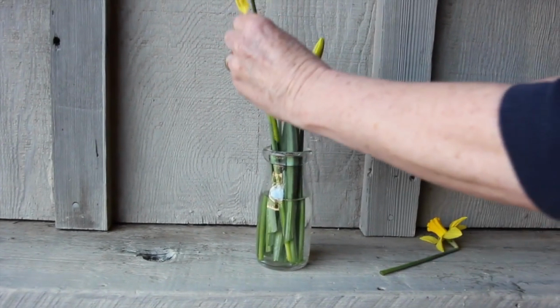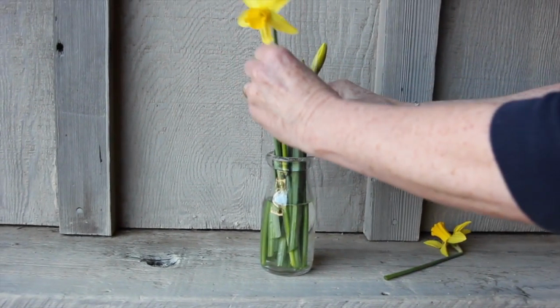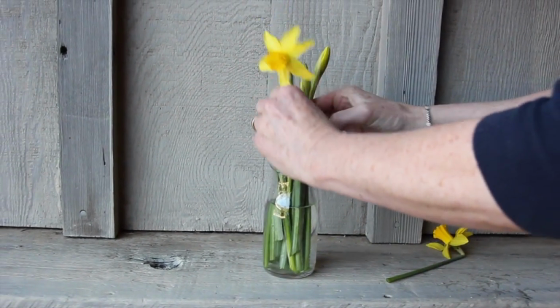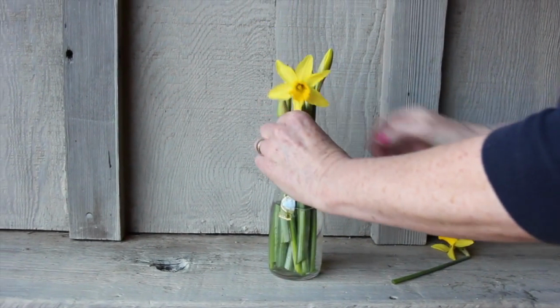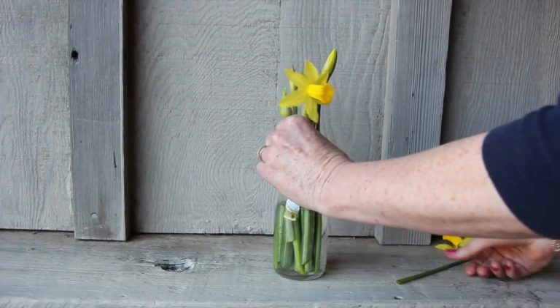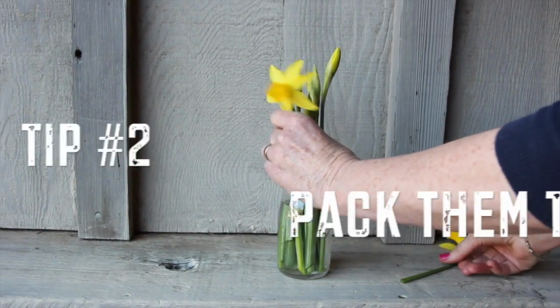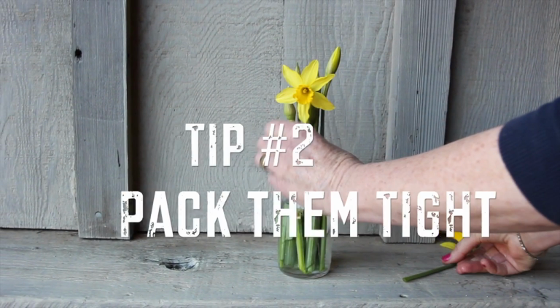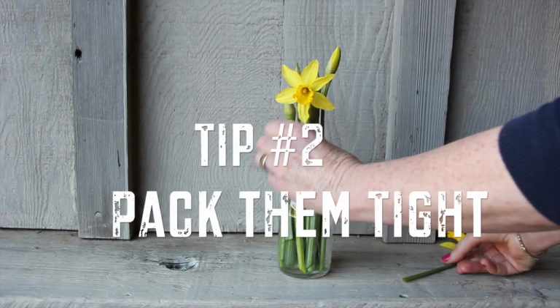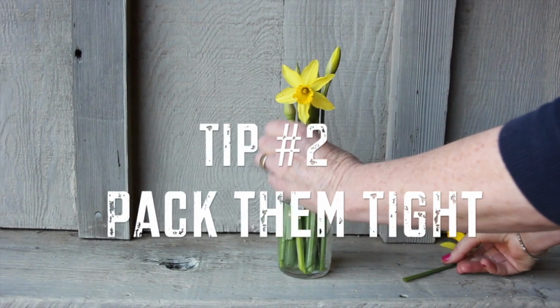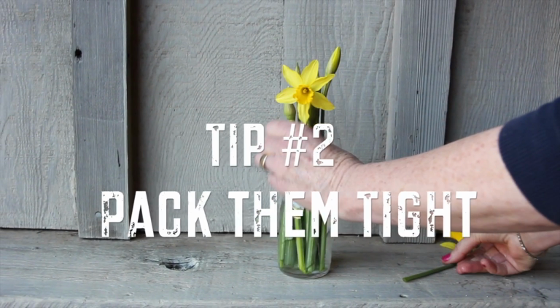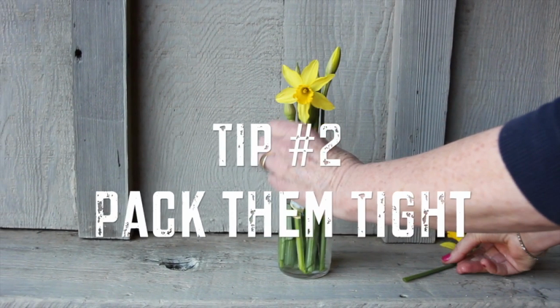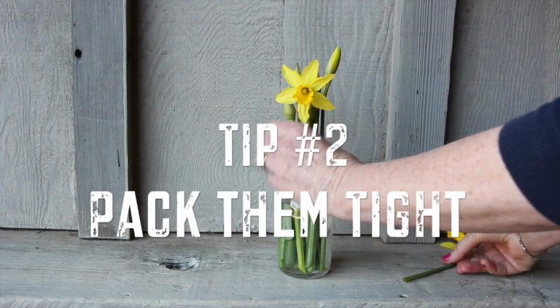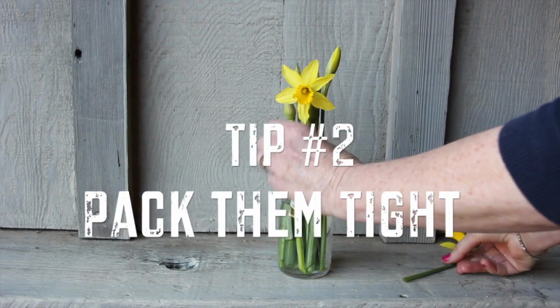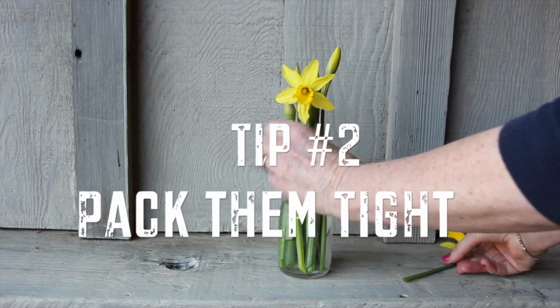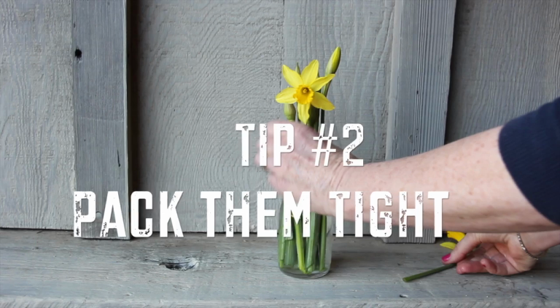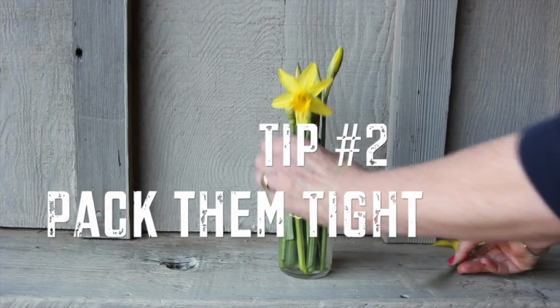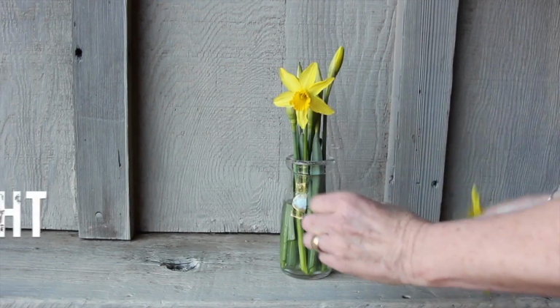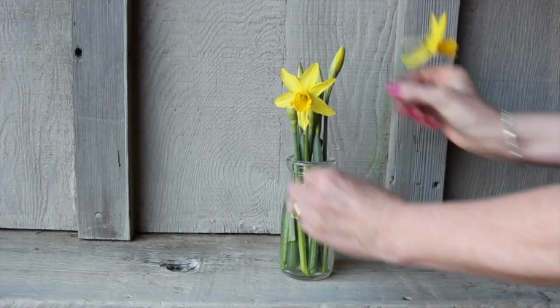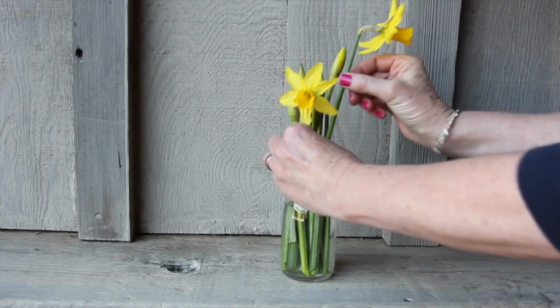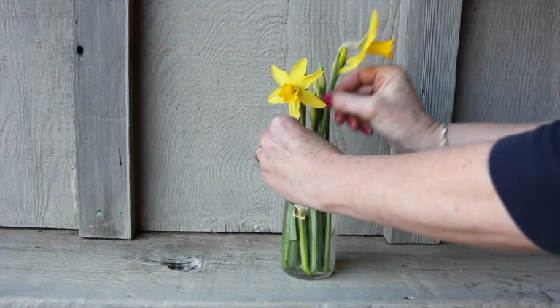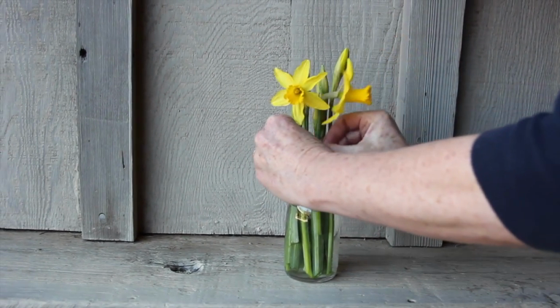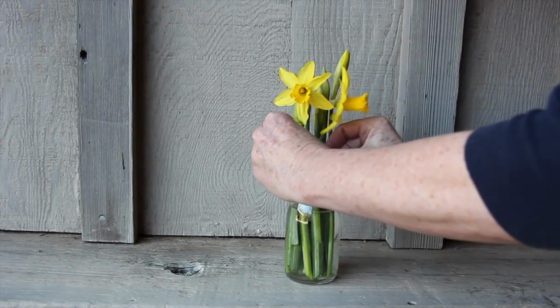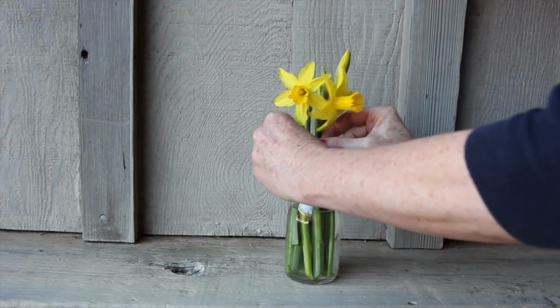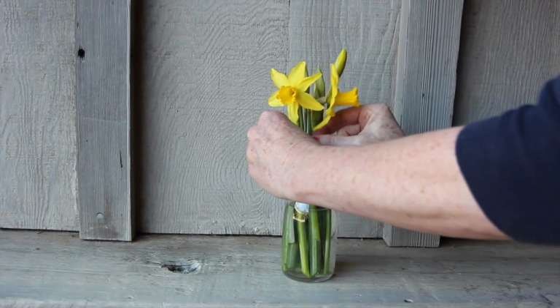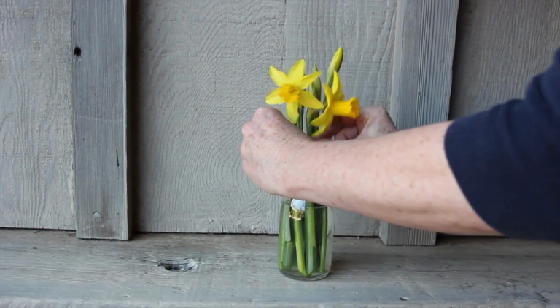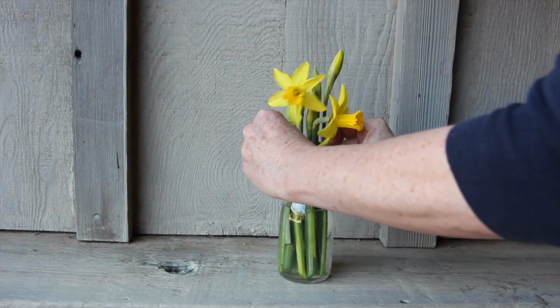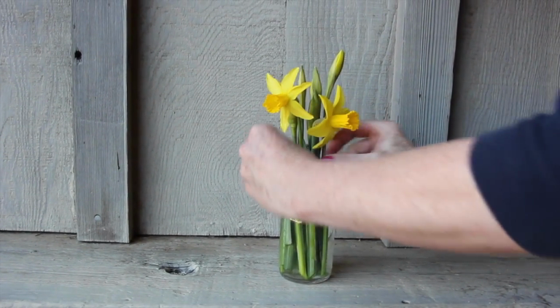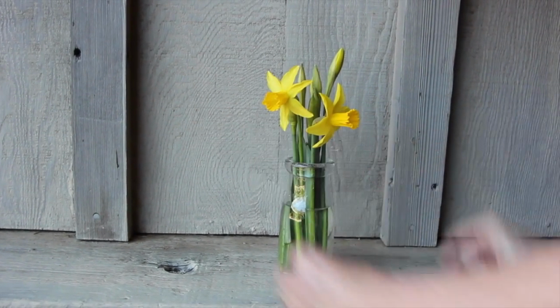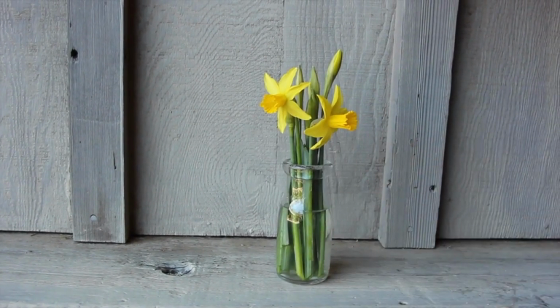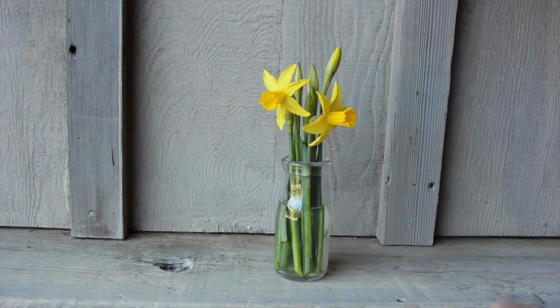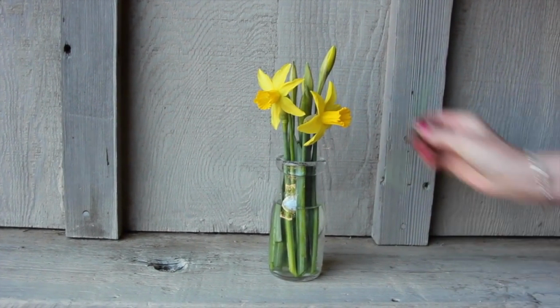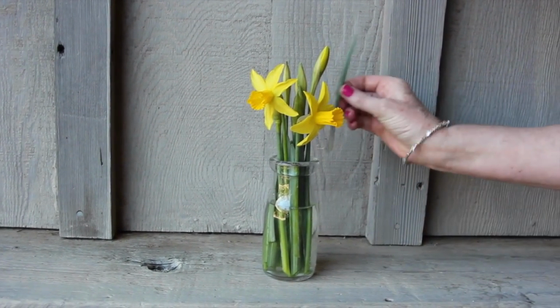Selena's second tip: pack them tight. When you pack a number of stems into one jar or one vase, it really makes a visual punch.